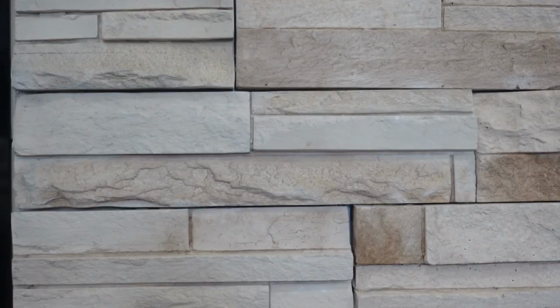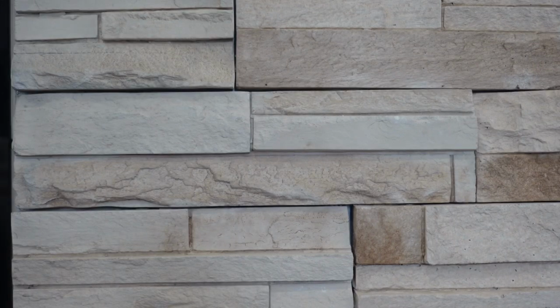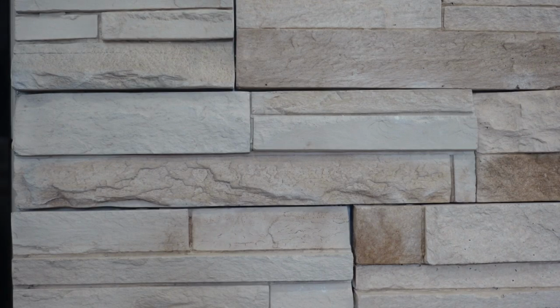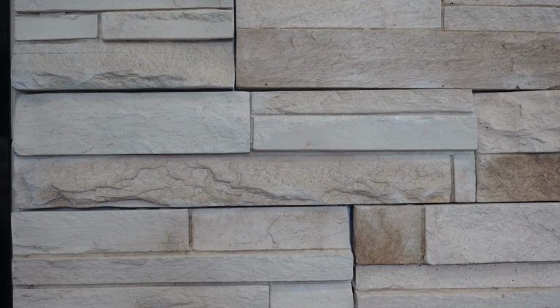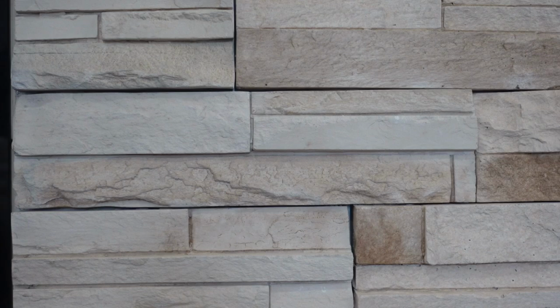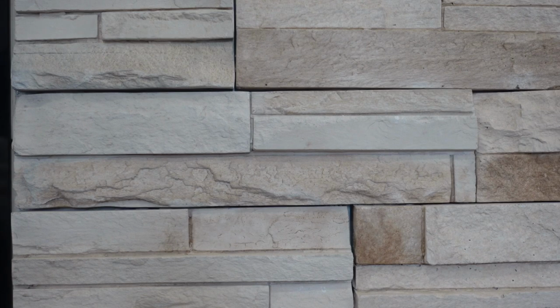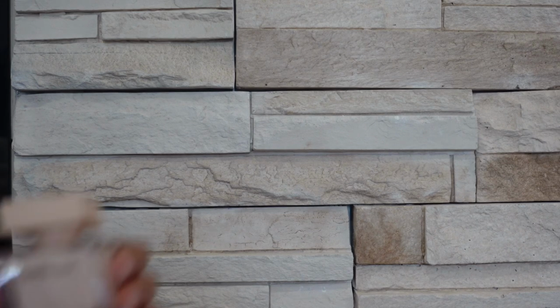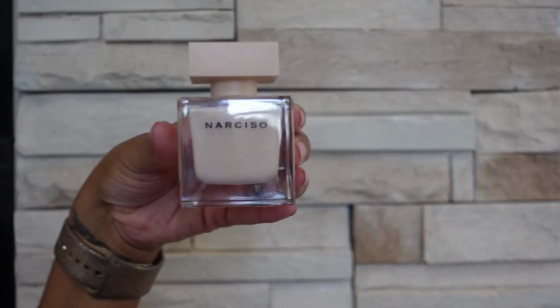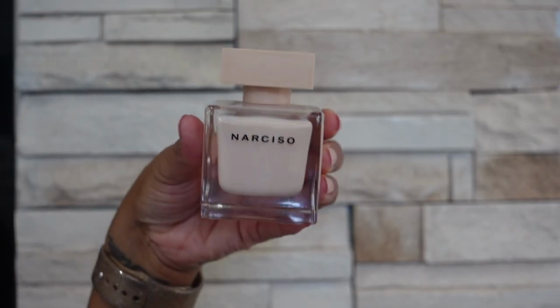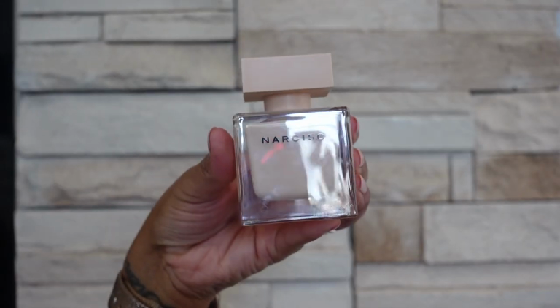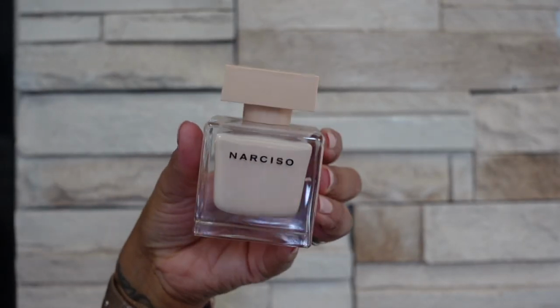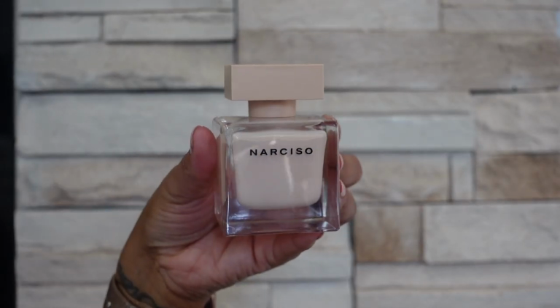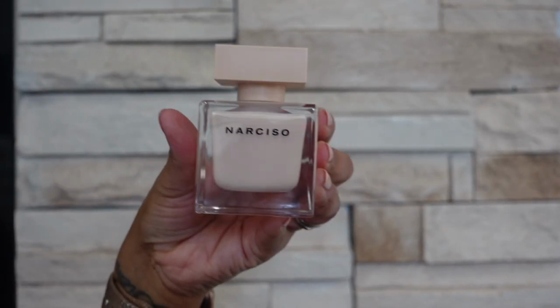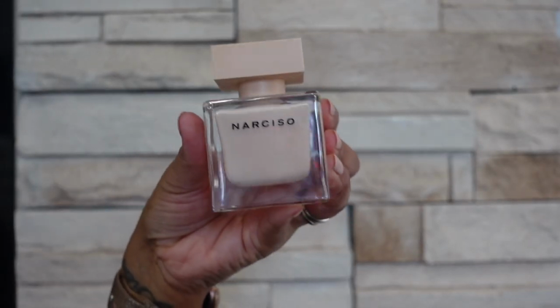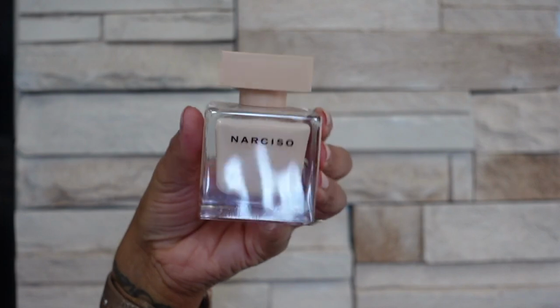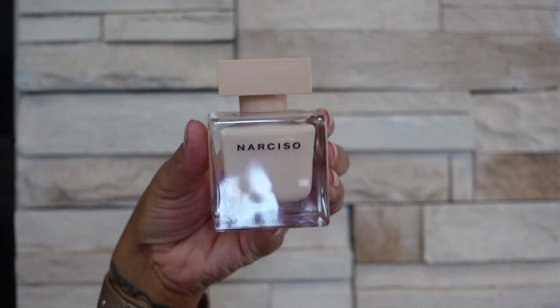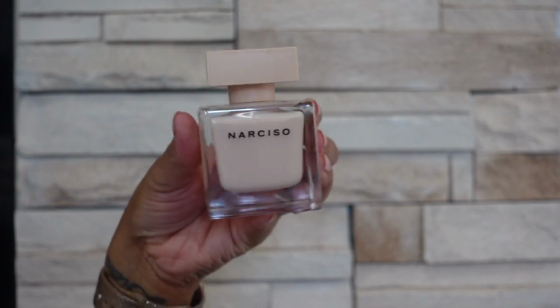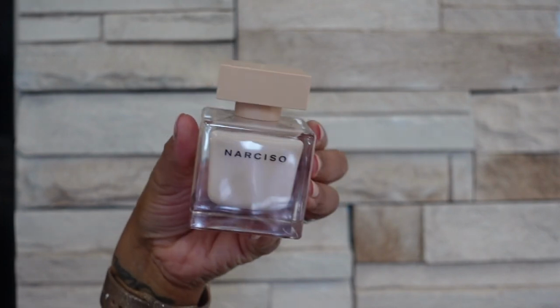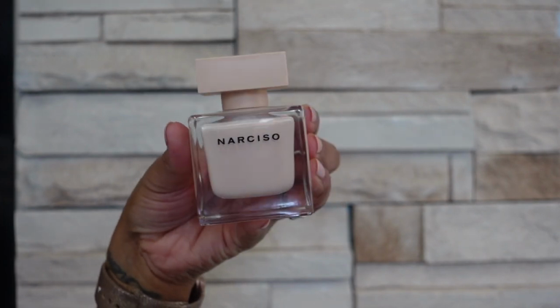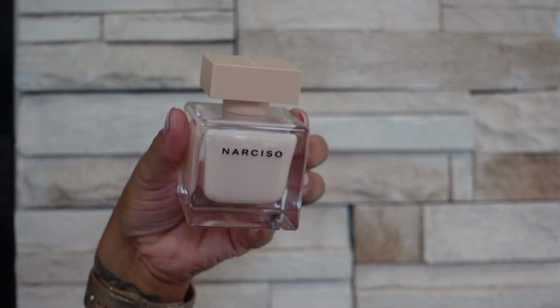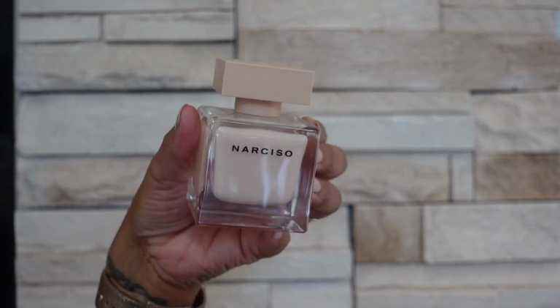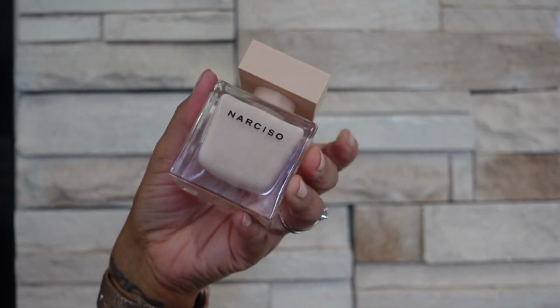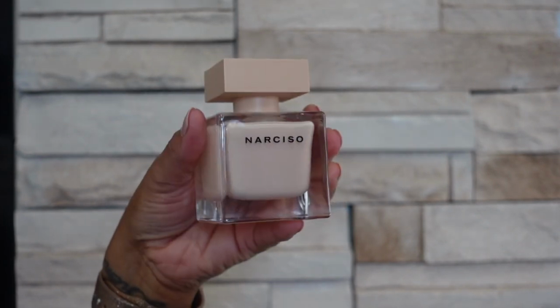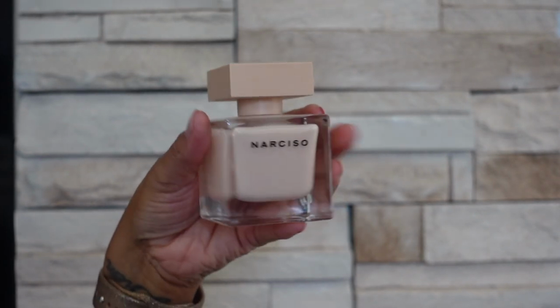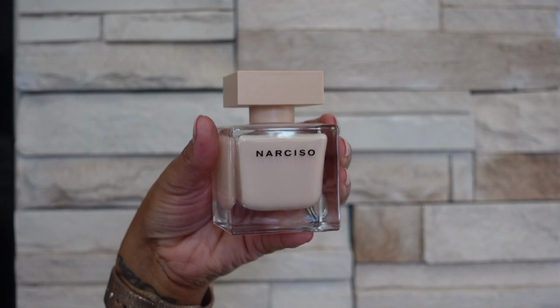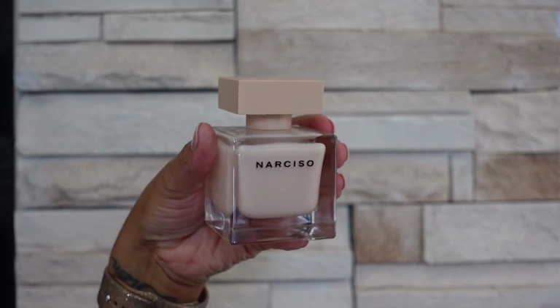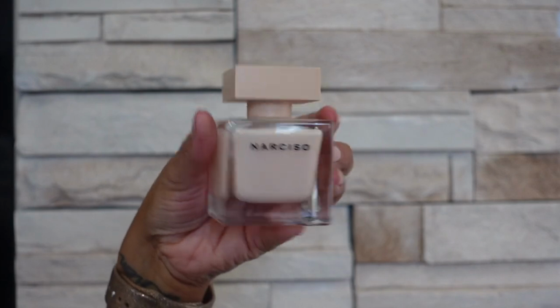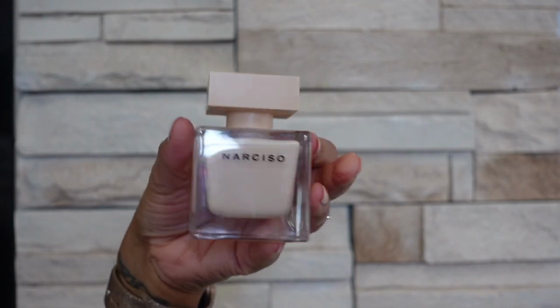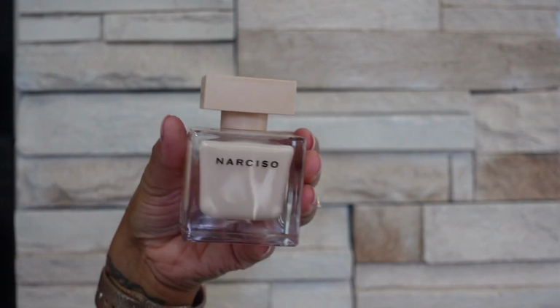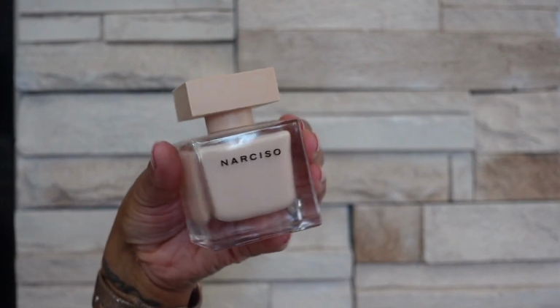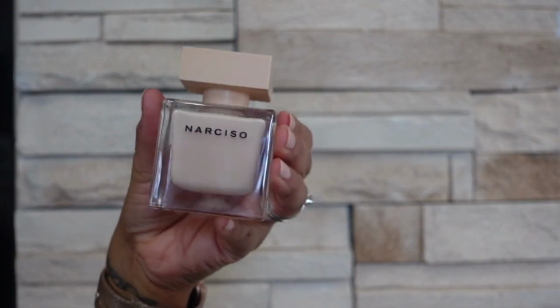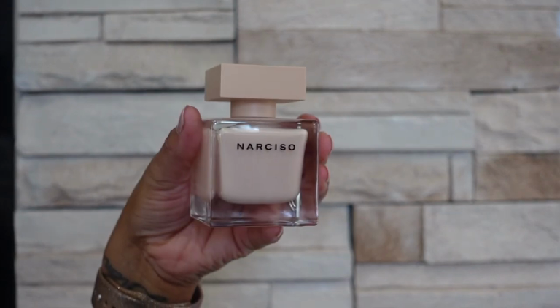The next brand I have is Narciso Rodriguez. I only have one from the brand and this is Pudre — this is a powdery musky scent, very enveloping, quite cozy. But I would not wear this in hot weather though — I feel like it would be kind of suffocating because of the powderiness.